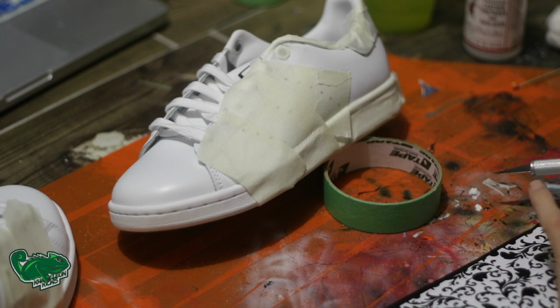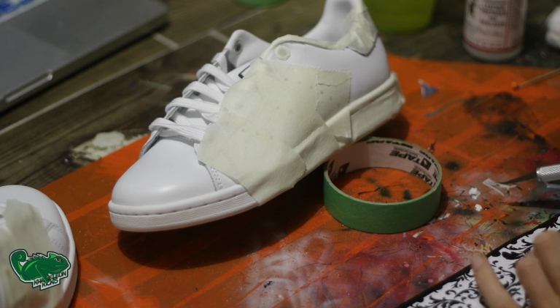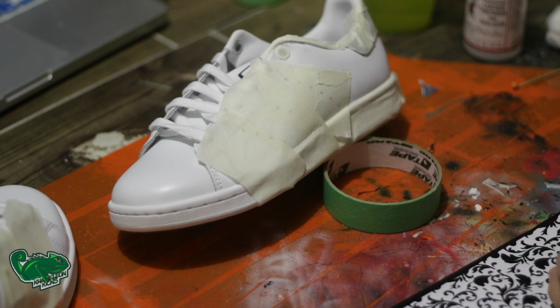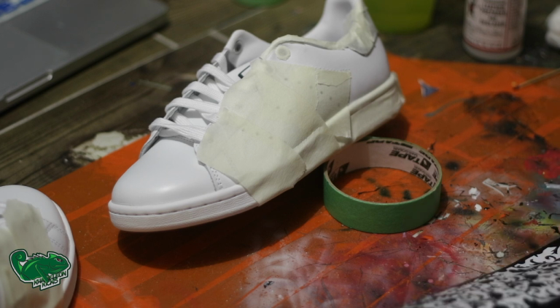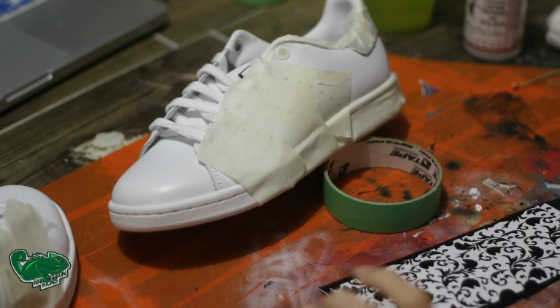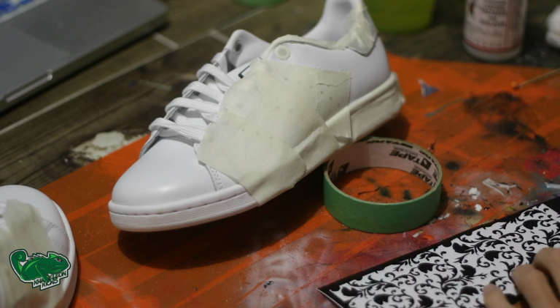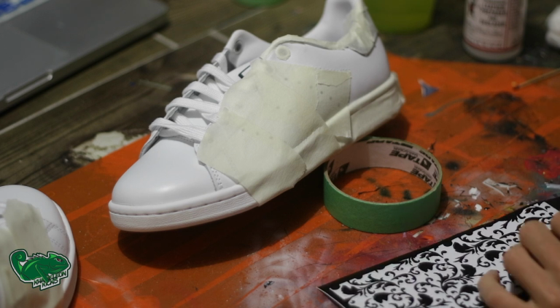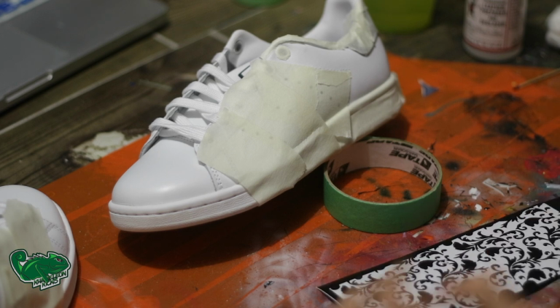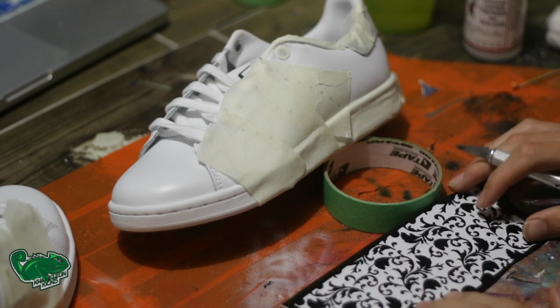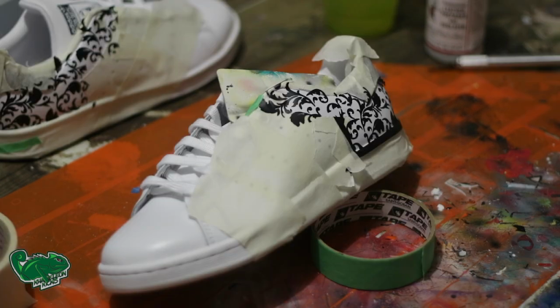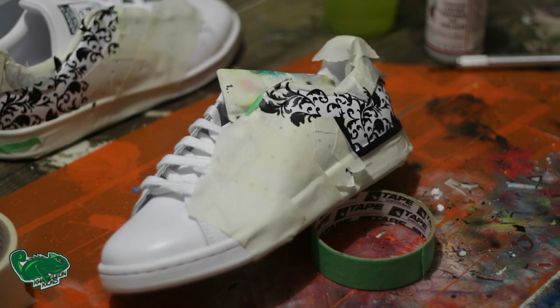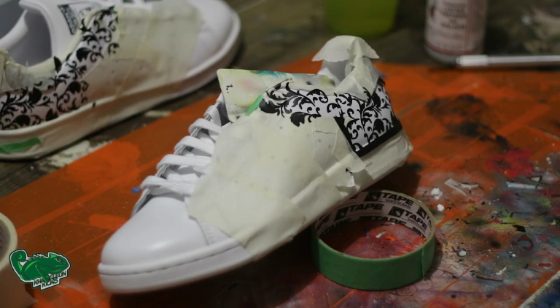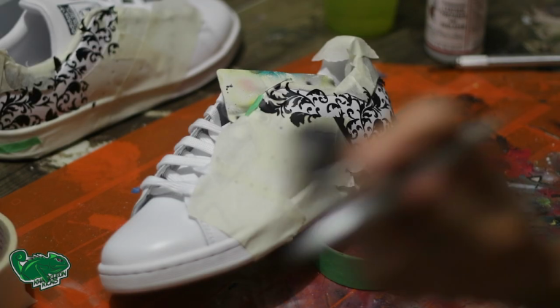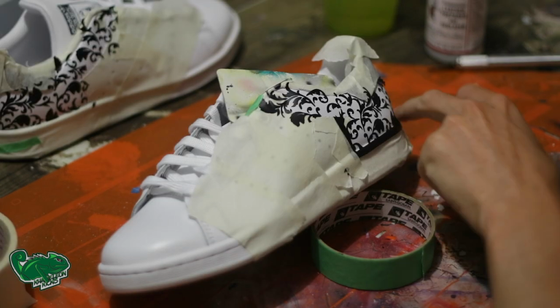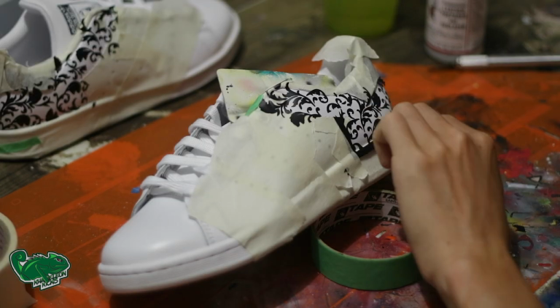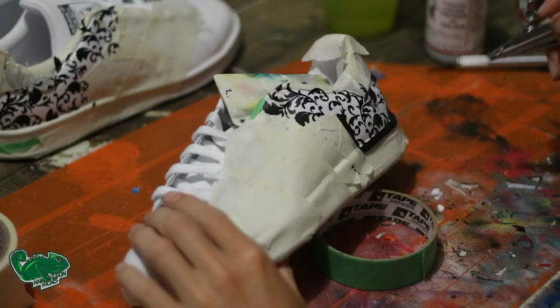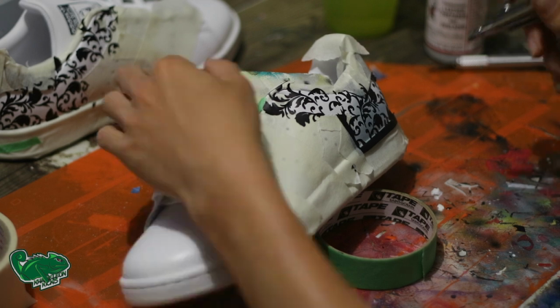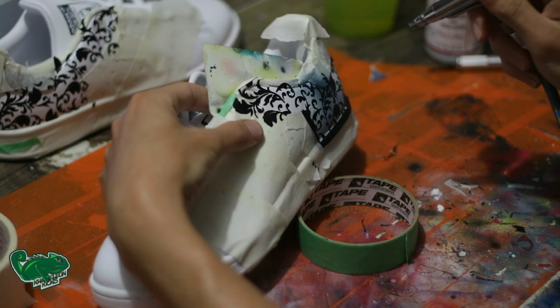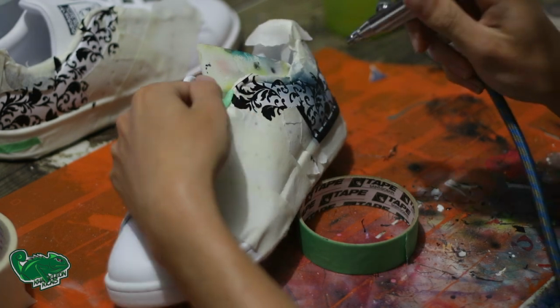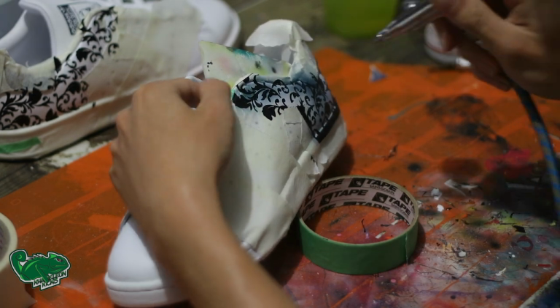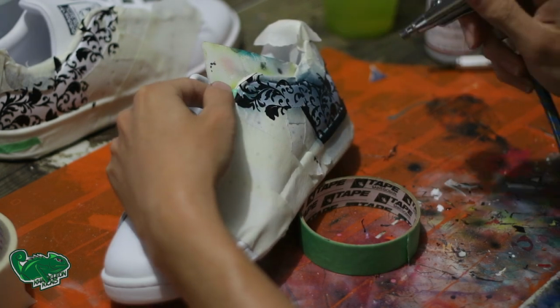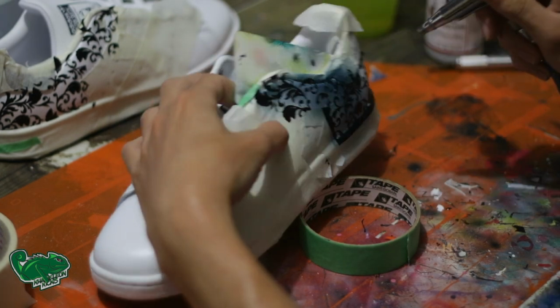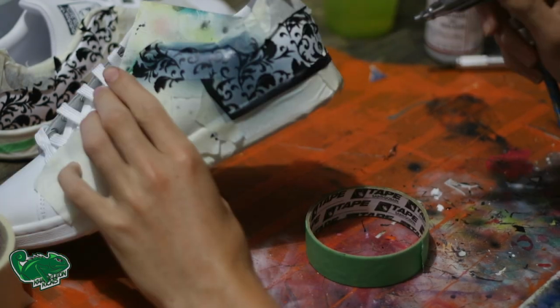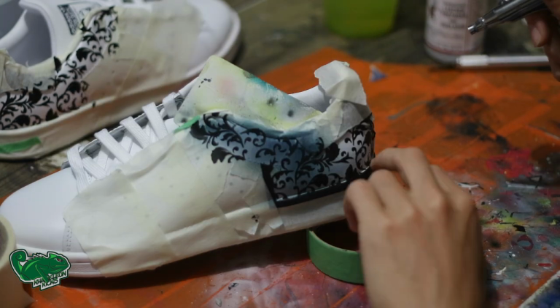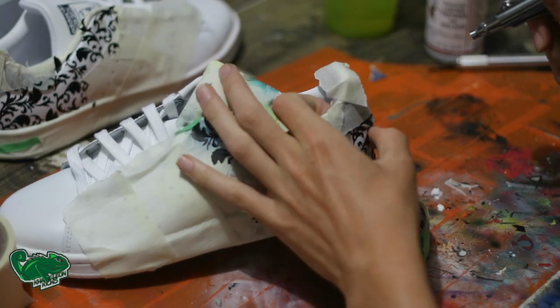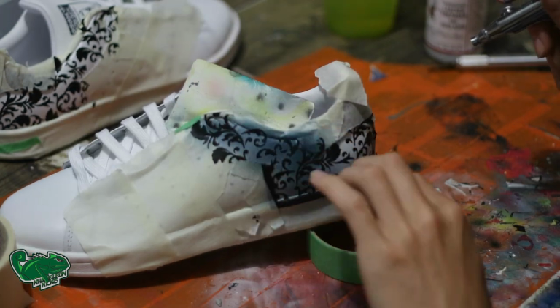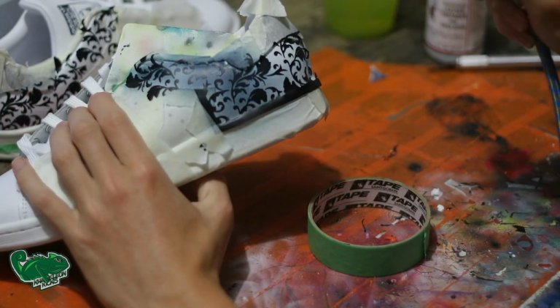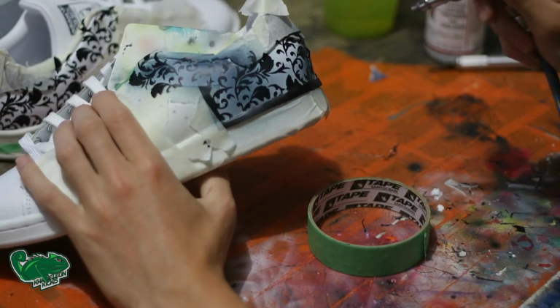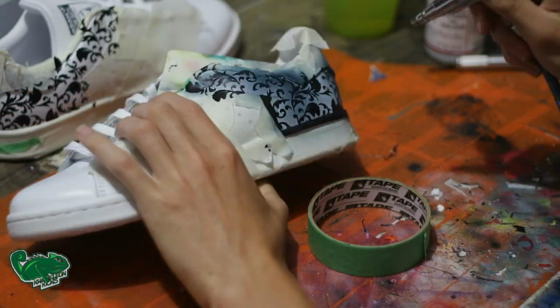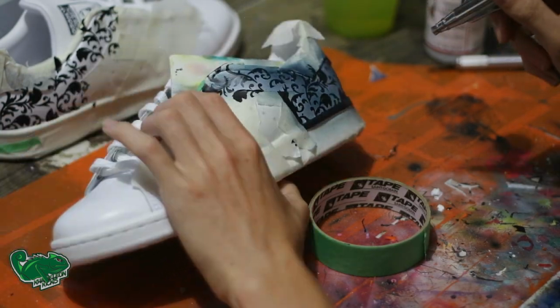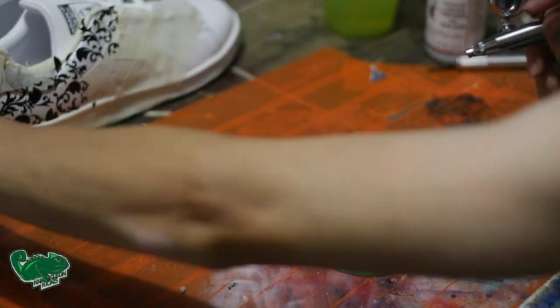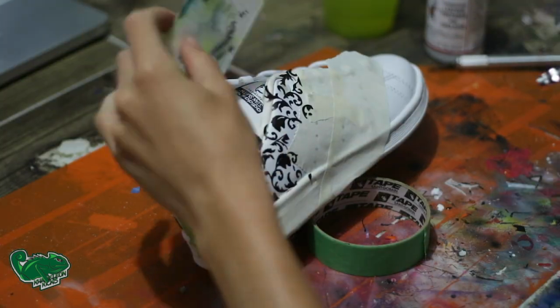So once the stencil has been cut out and actually applied to the shoe, we are going to airbrush it in a navy blue color.